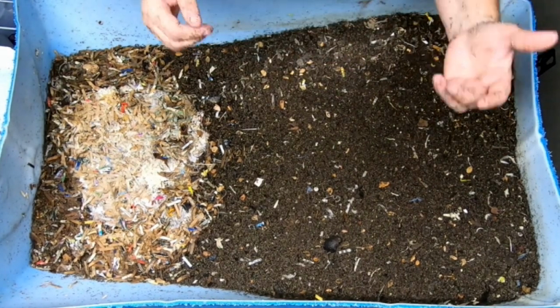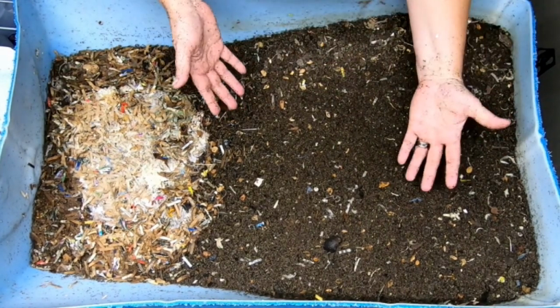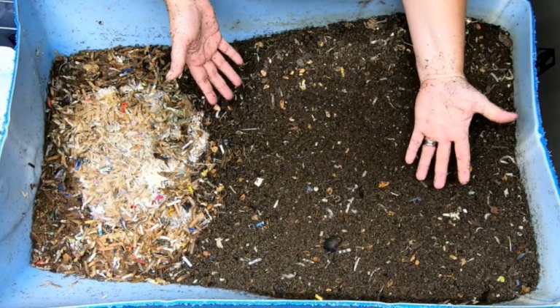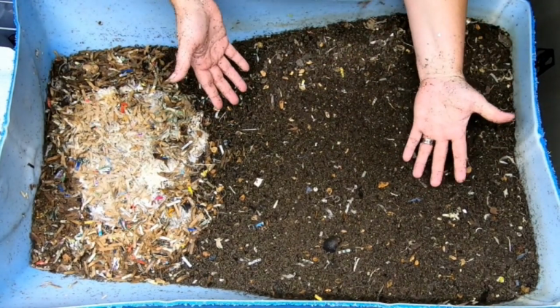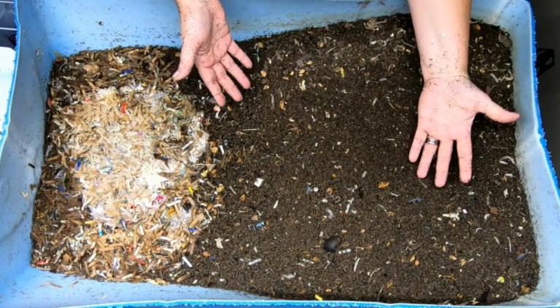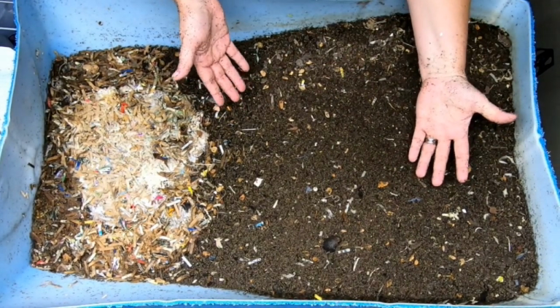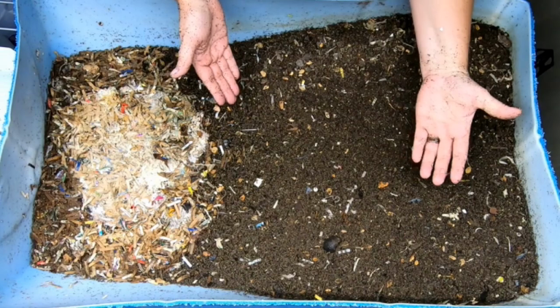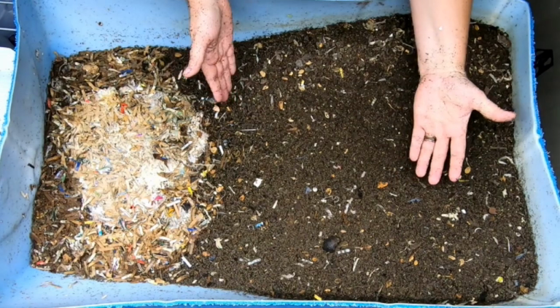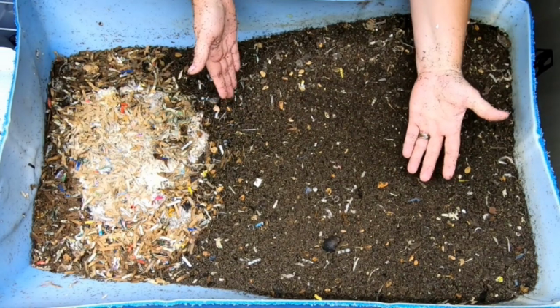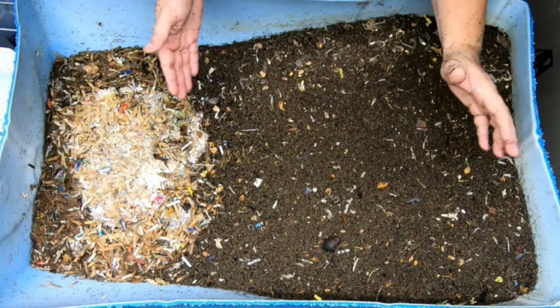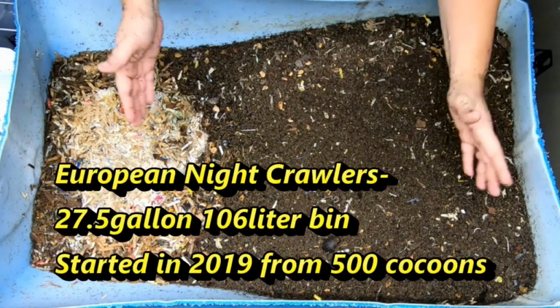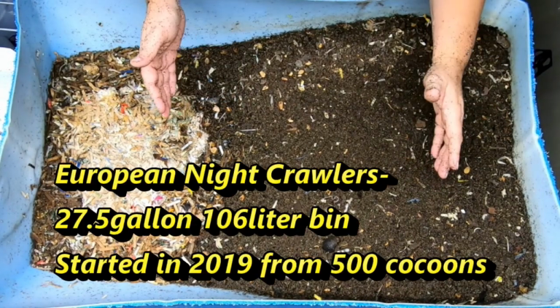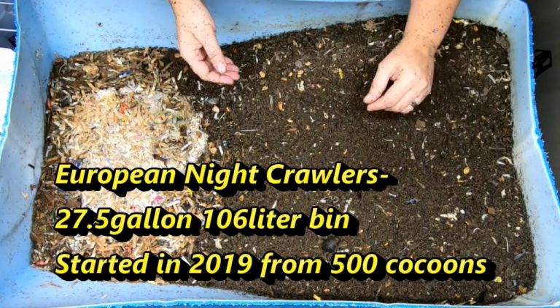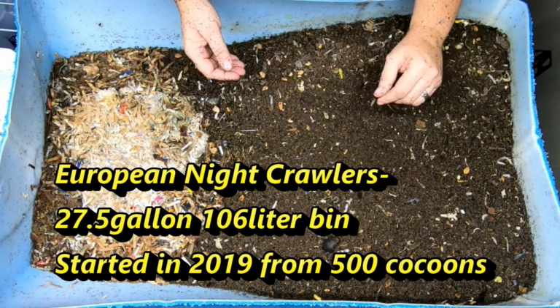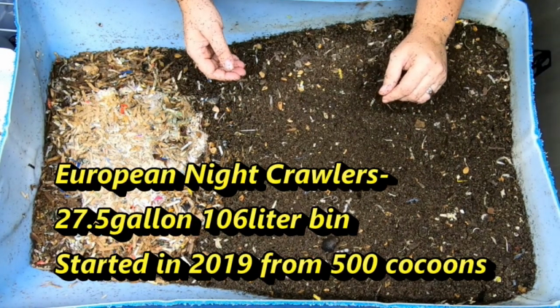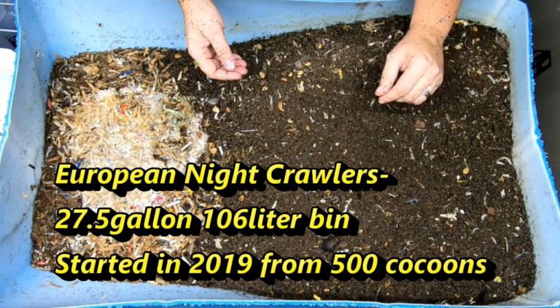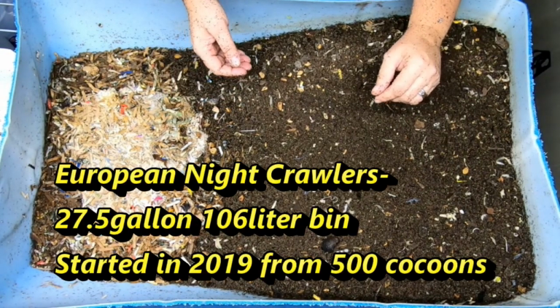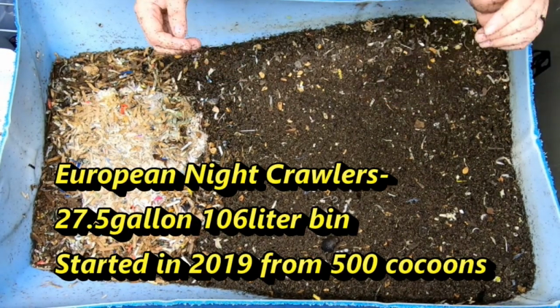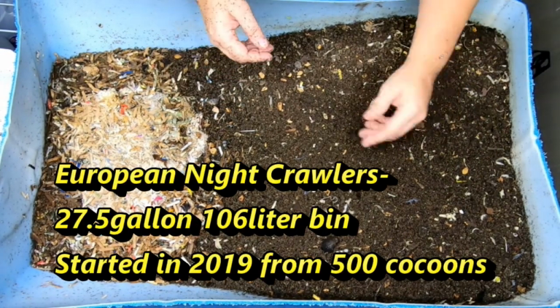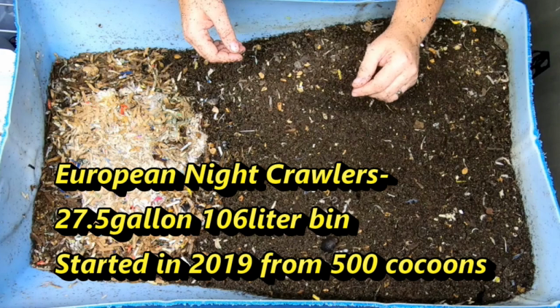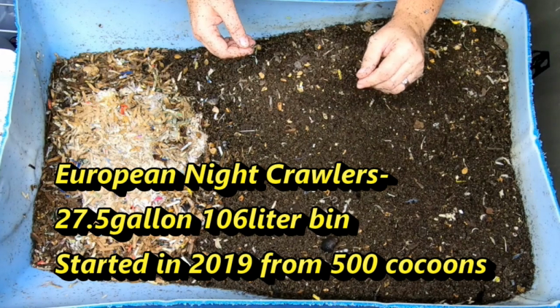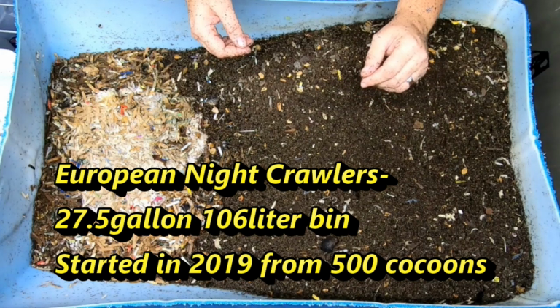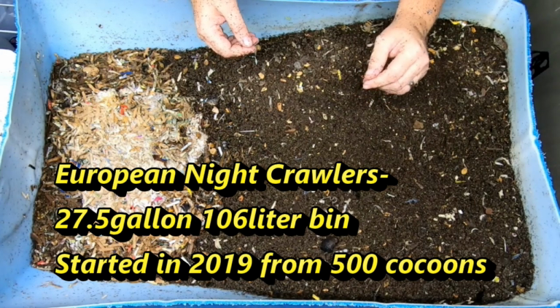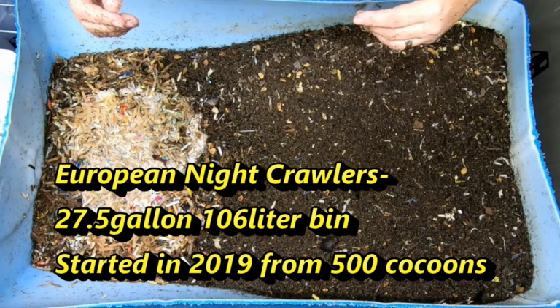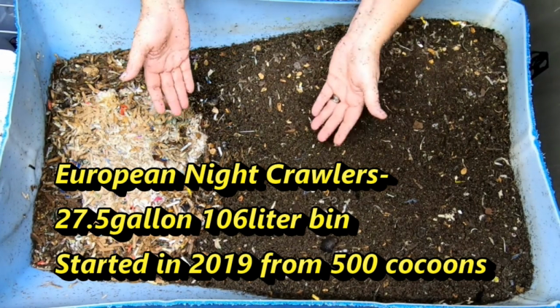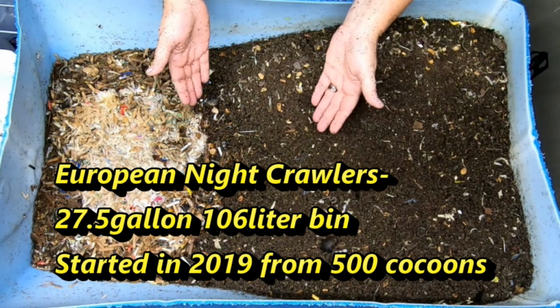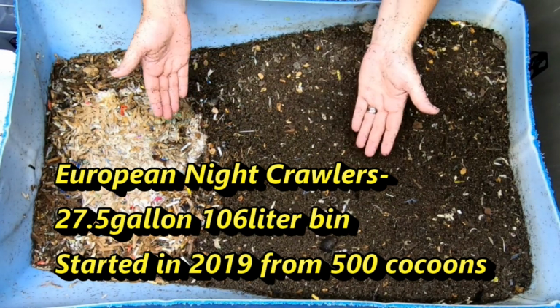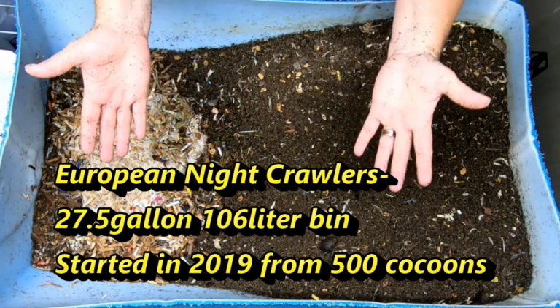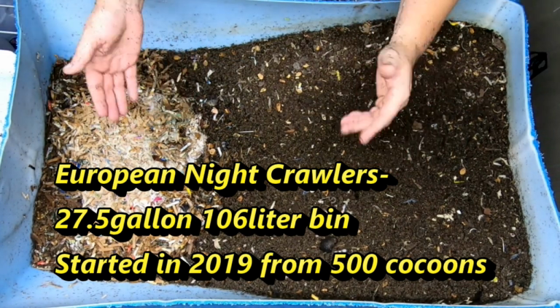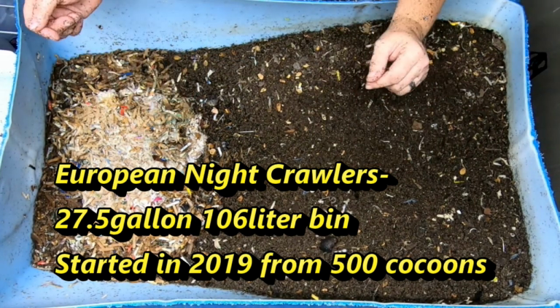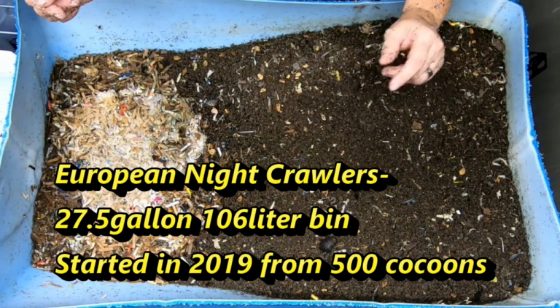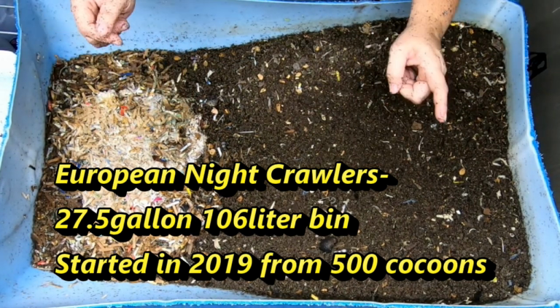The worms we're going to talk about today are European Nightcrawlers — usually a pretty good sized worm, and good enough for fishing as well as composting.